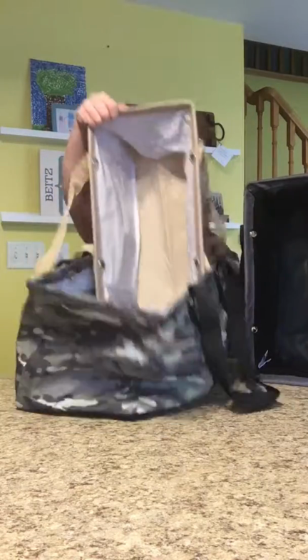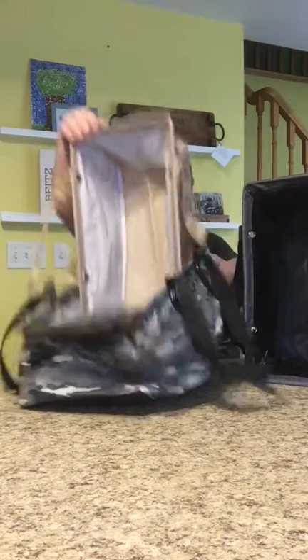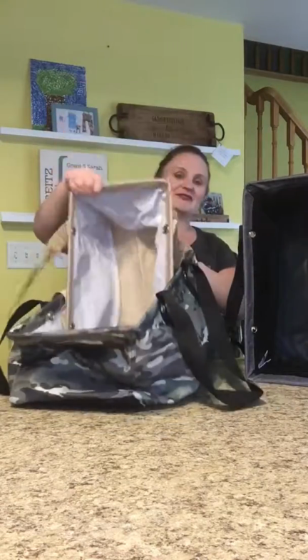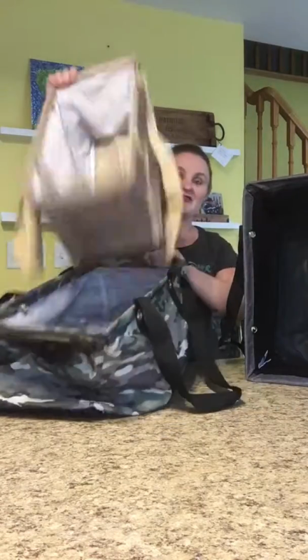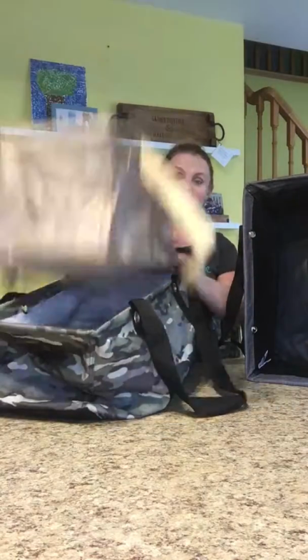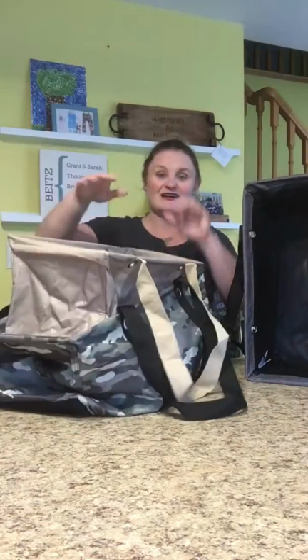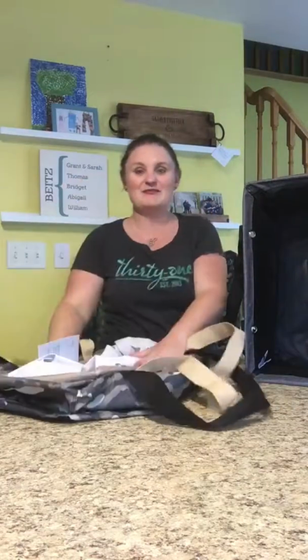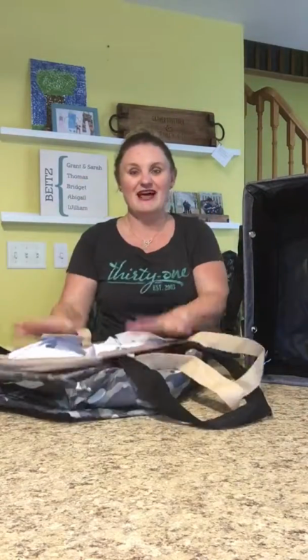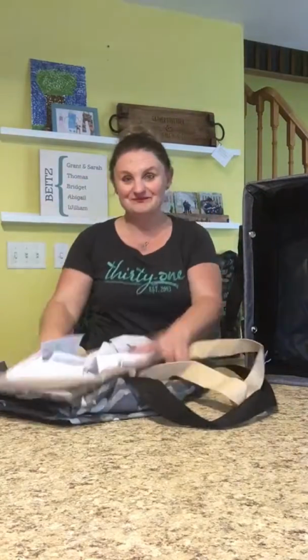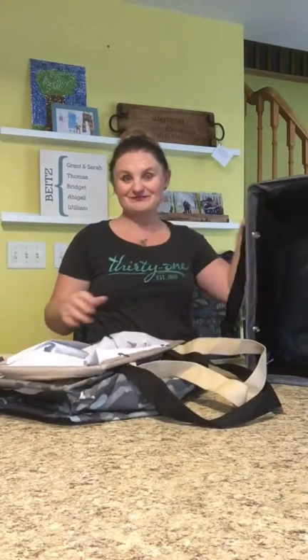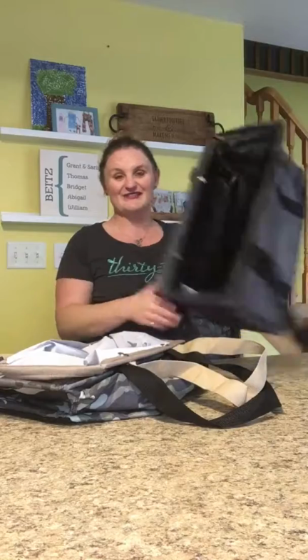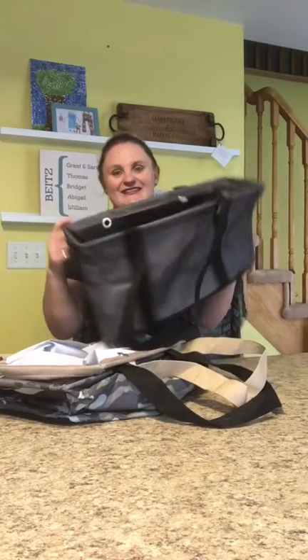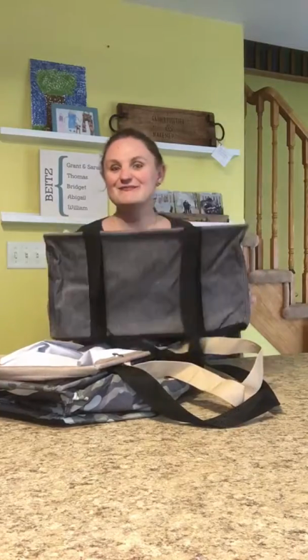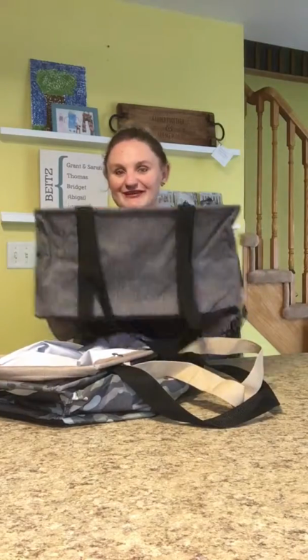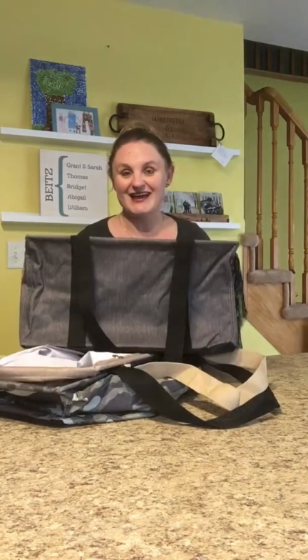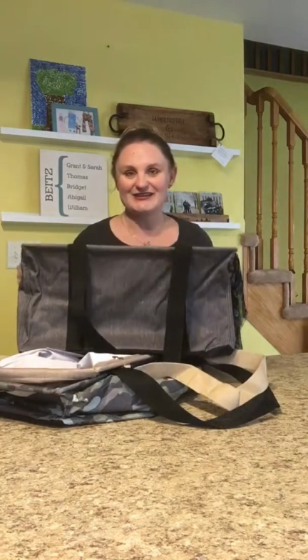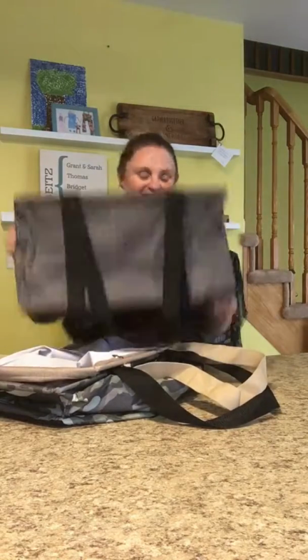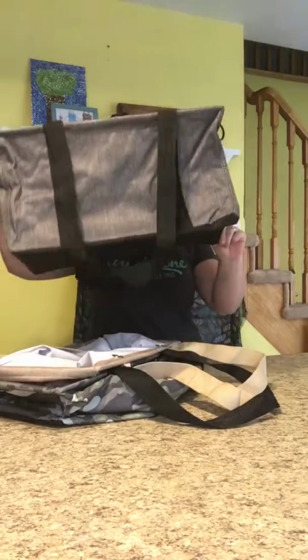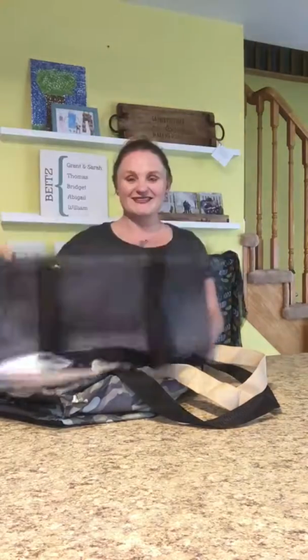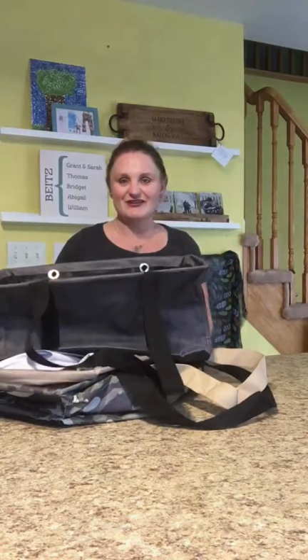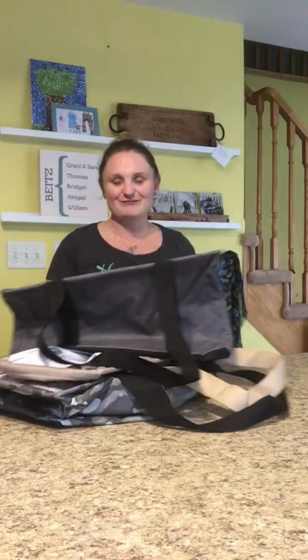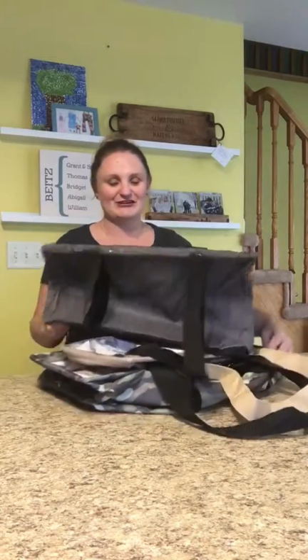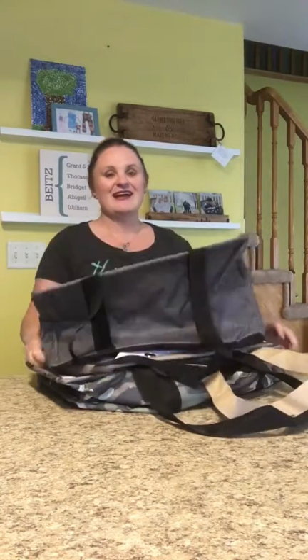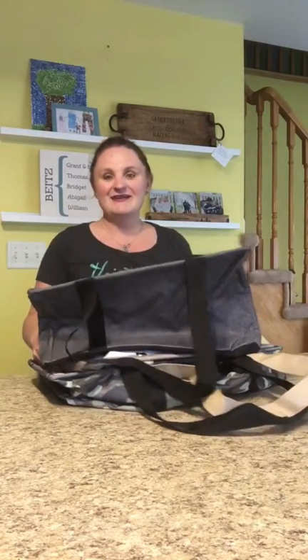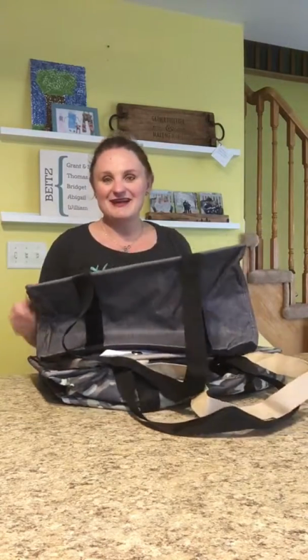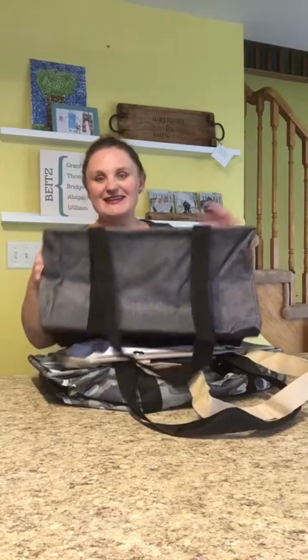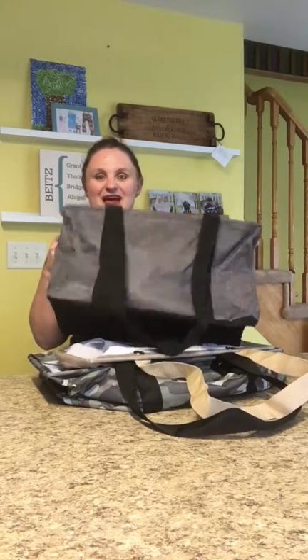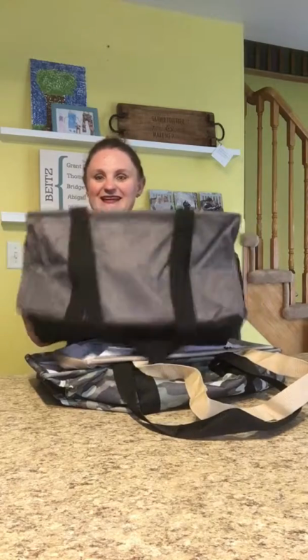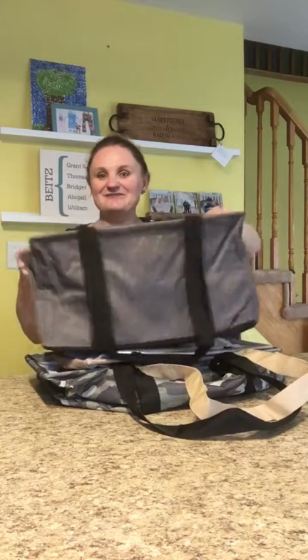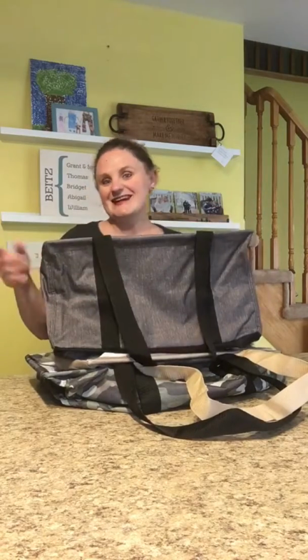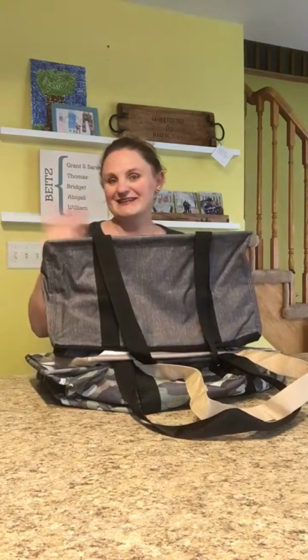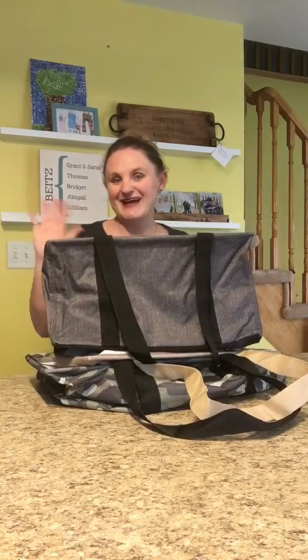Must Love Totes. And of course, they all collapse flat. Everyone needs a Must Love Totes bundle. I'm Sarah Bites, Canadian Bag Lady. Talk to you later. Bye.